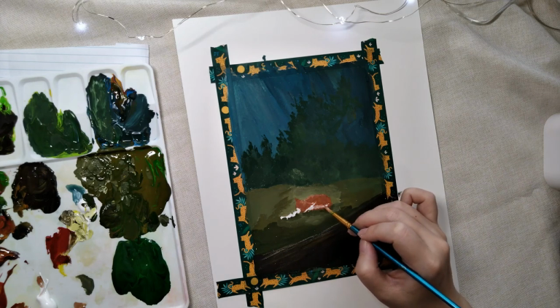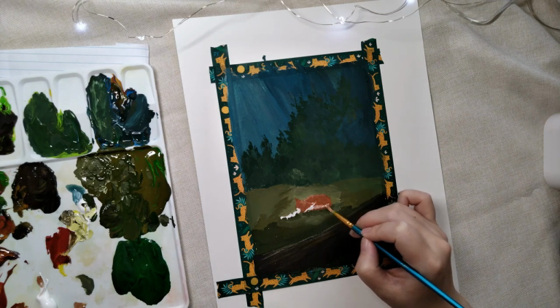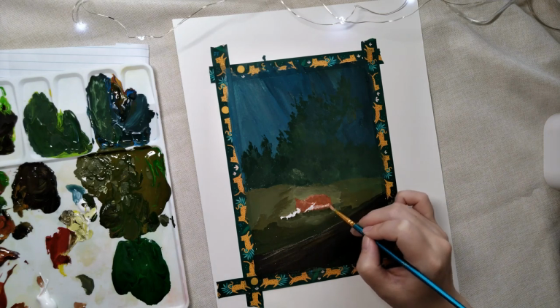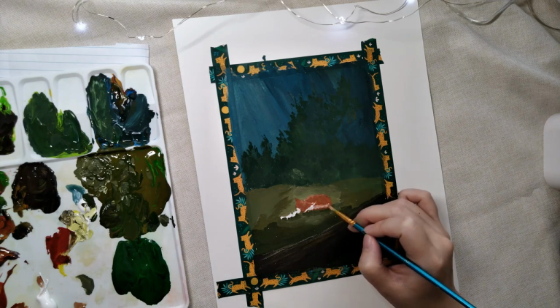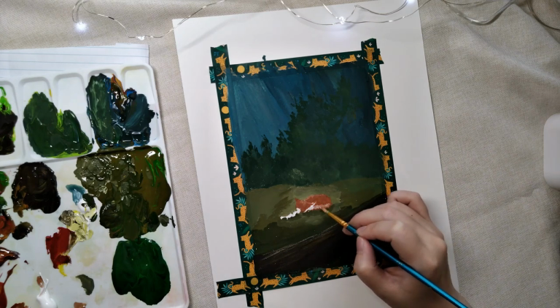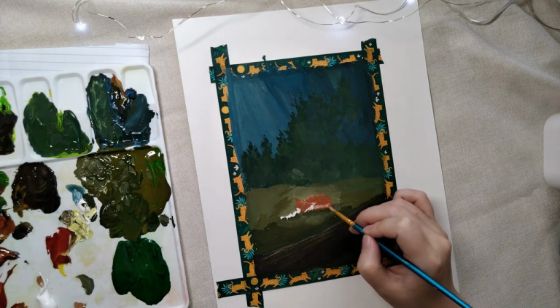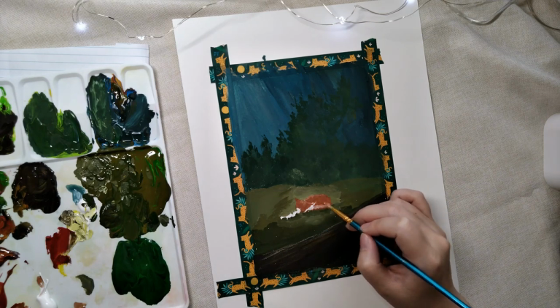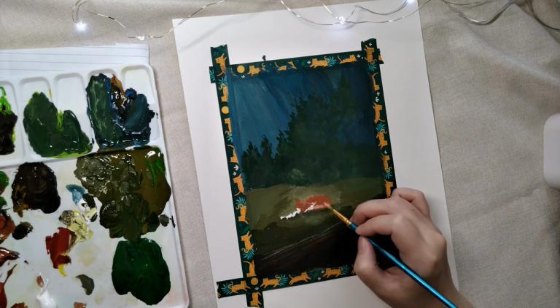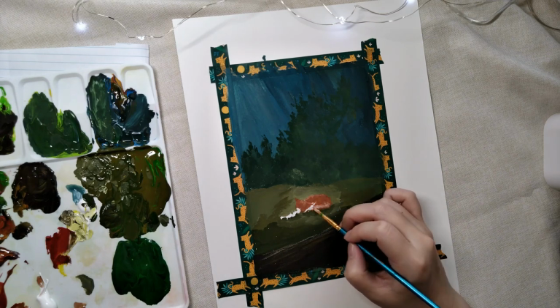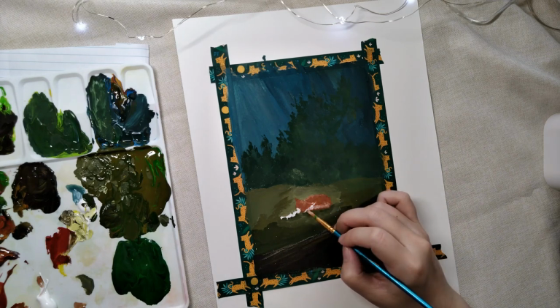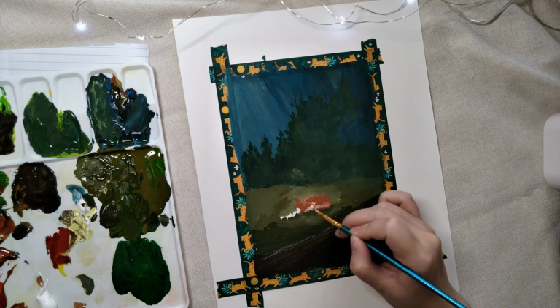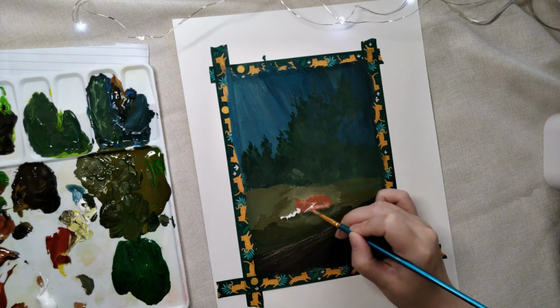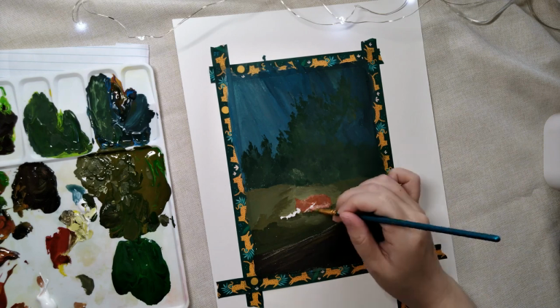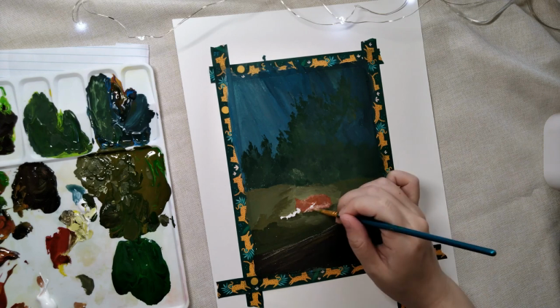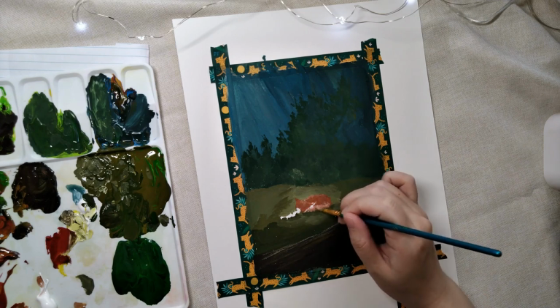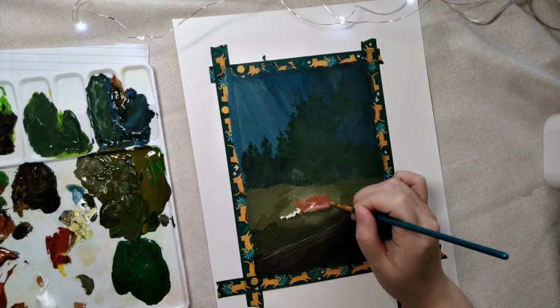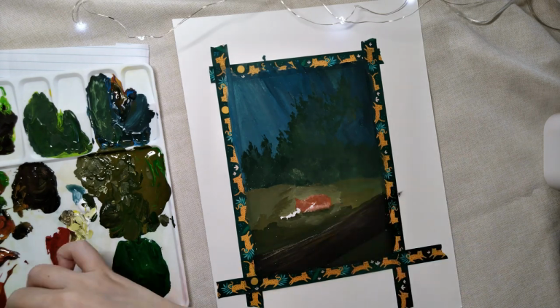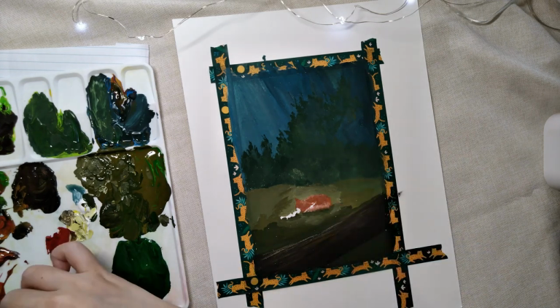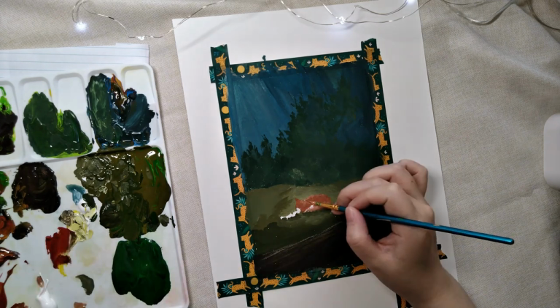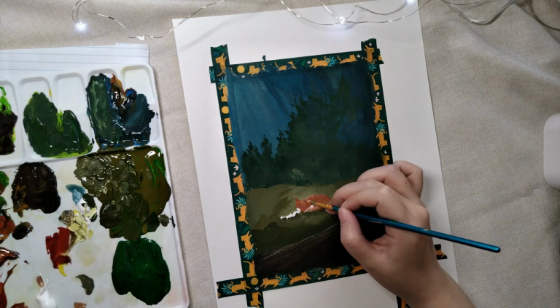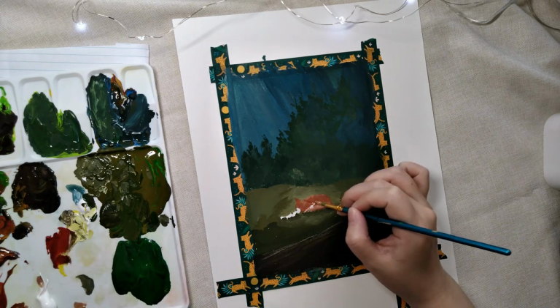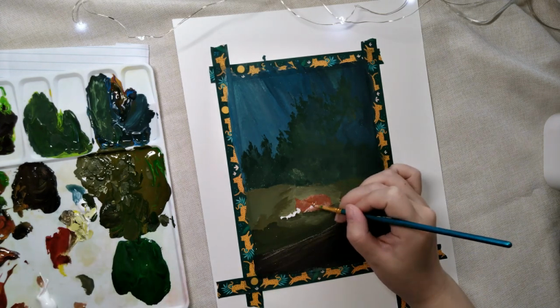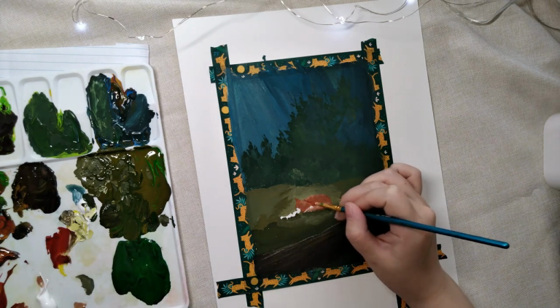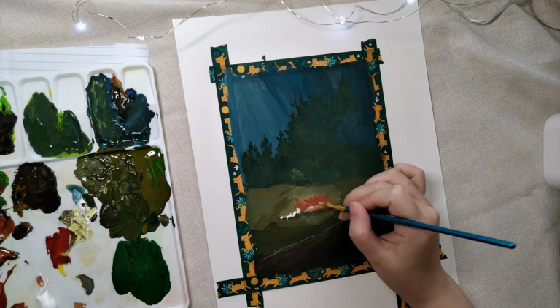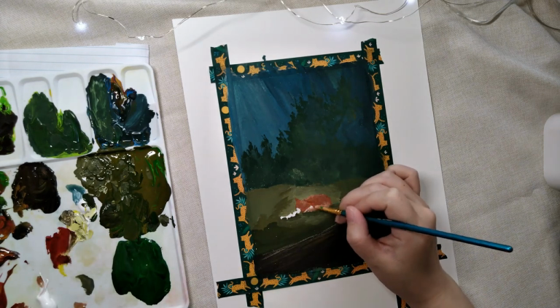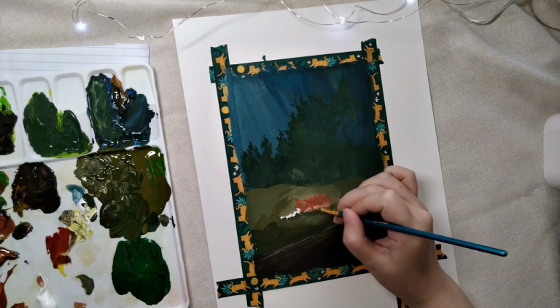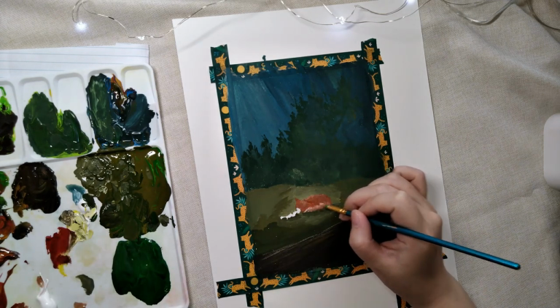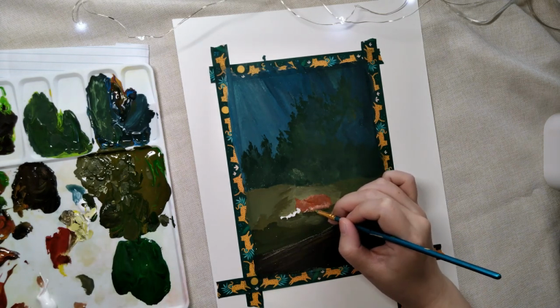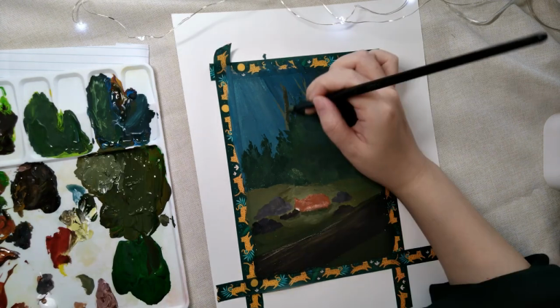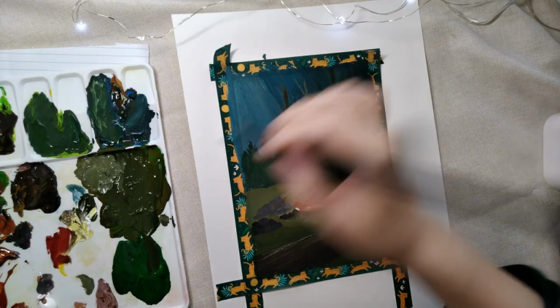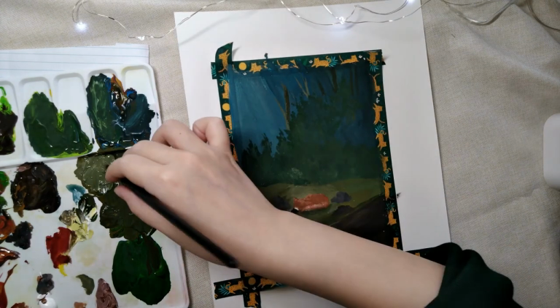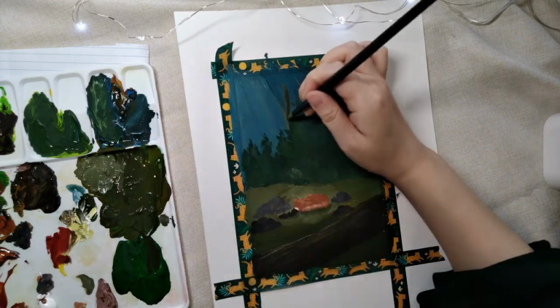I have recently been trying to incorporate more depth in my painting through adjusting the lighting, positioning, sizes, and shapes of the items I add to my scenes.